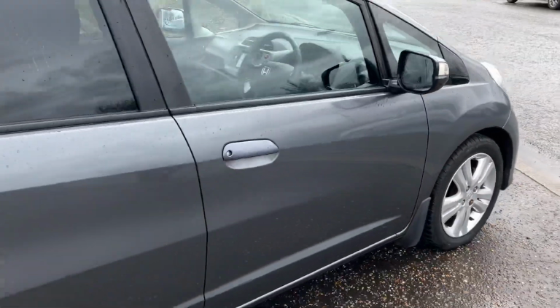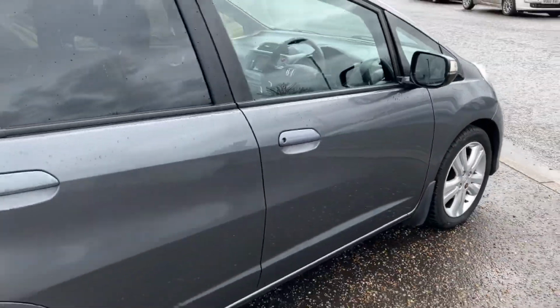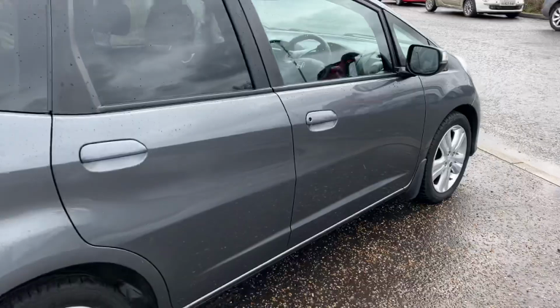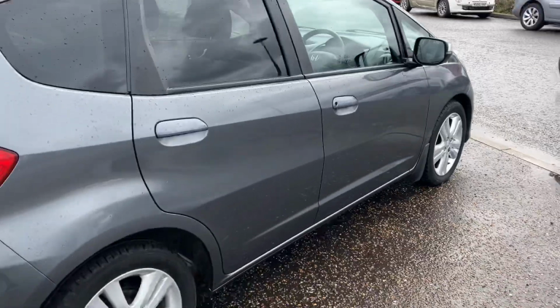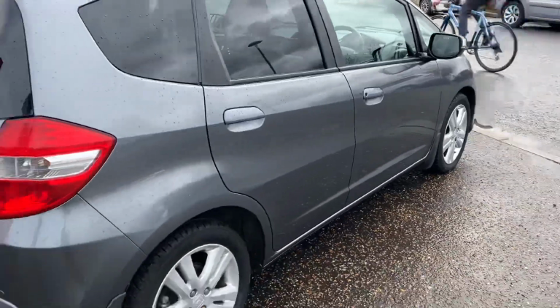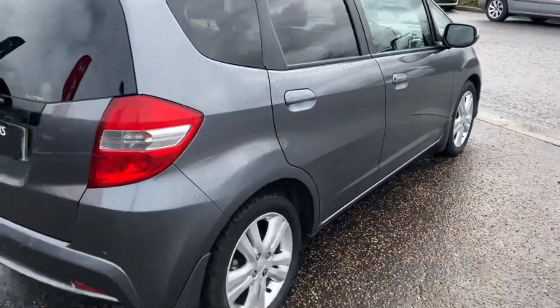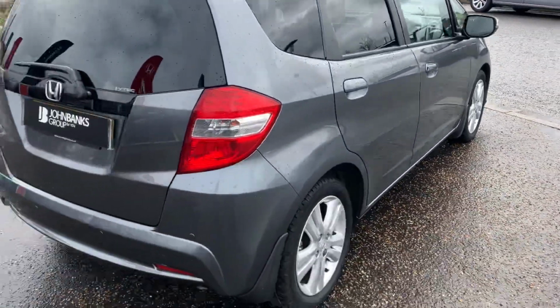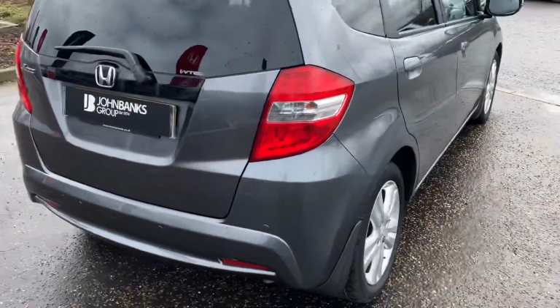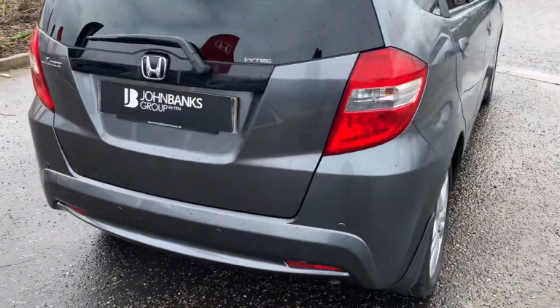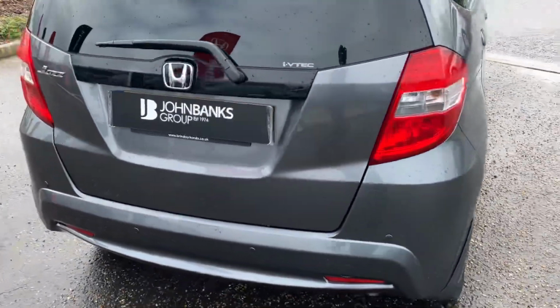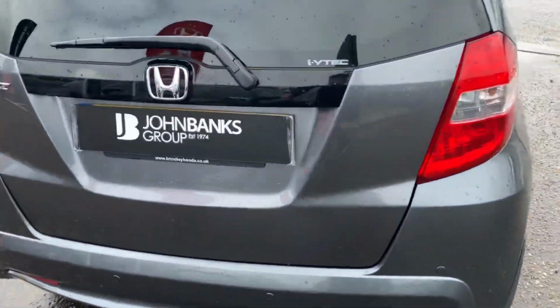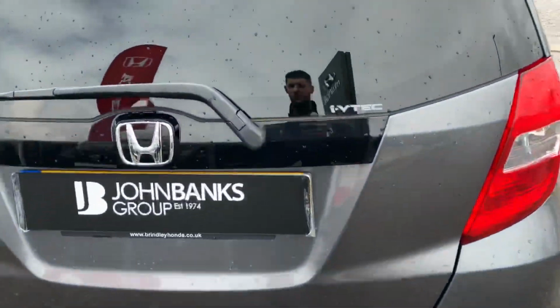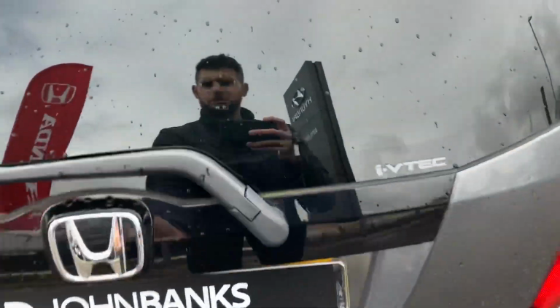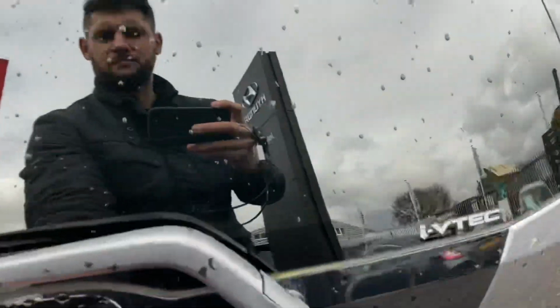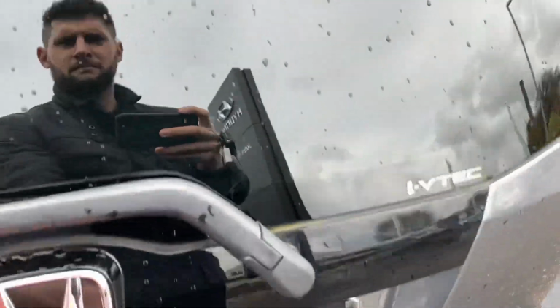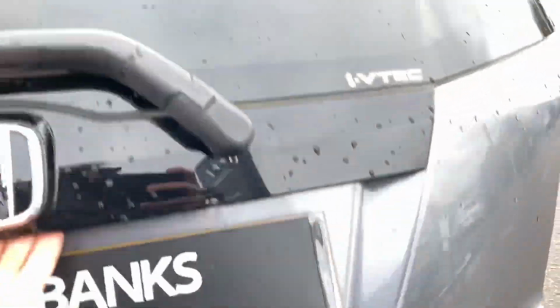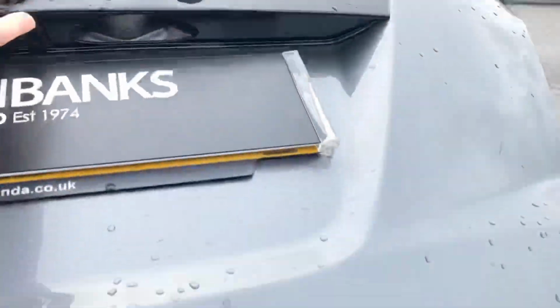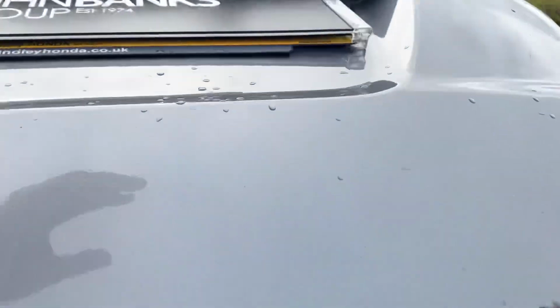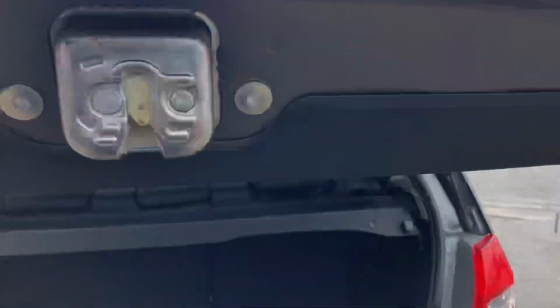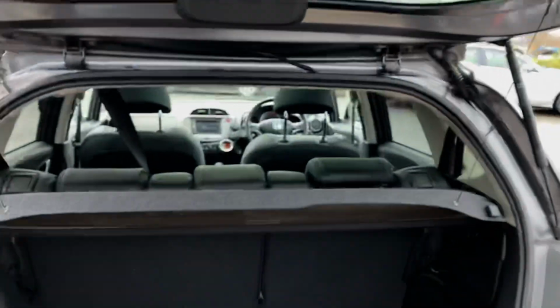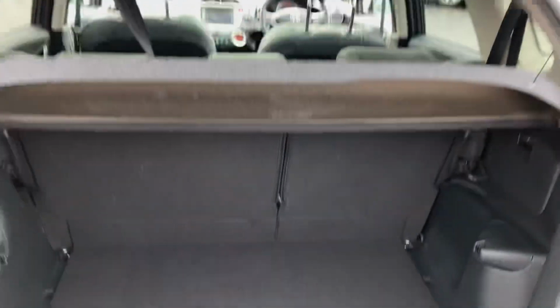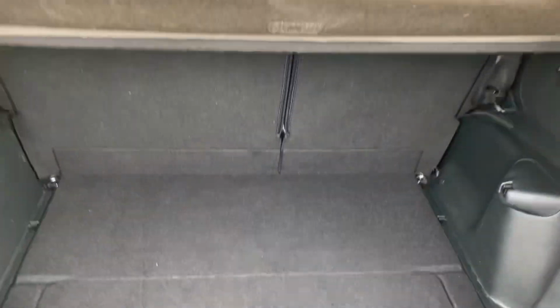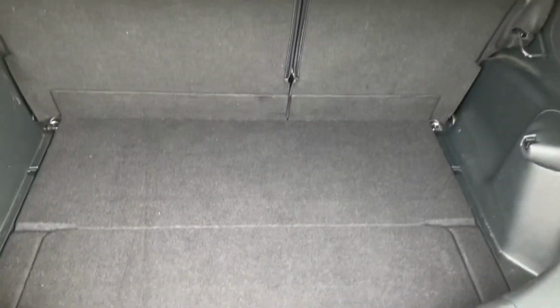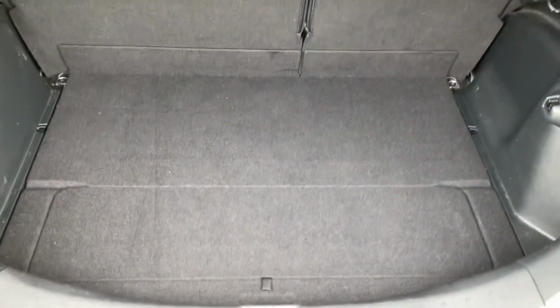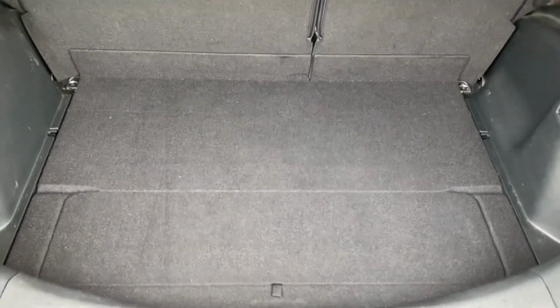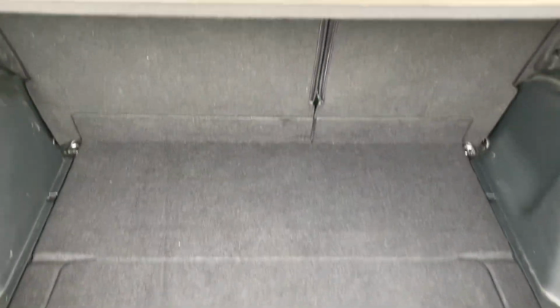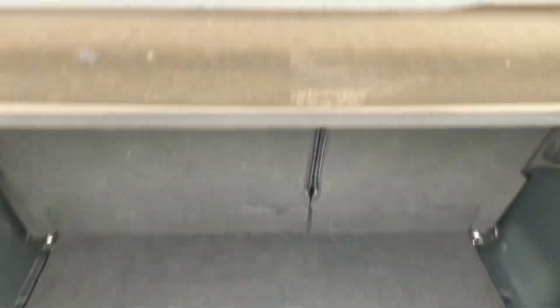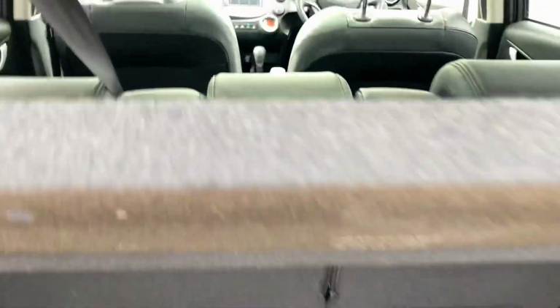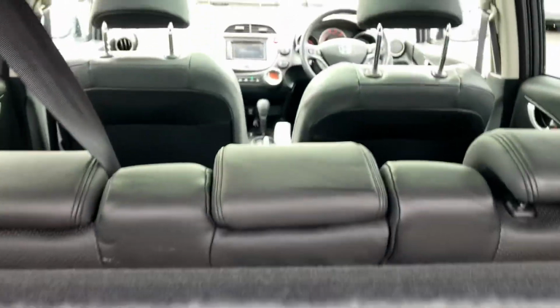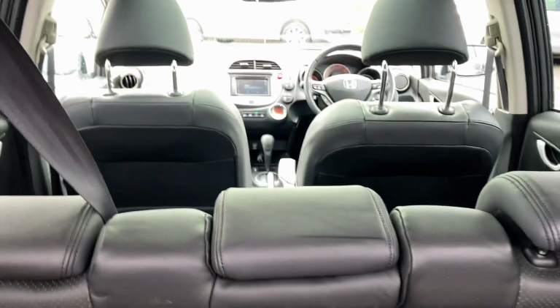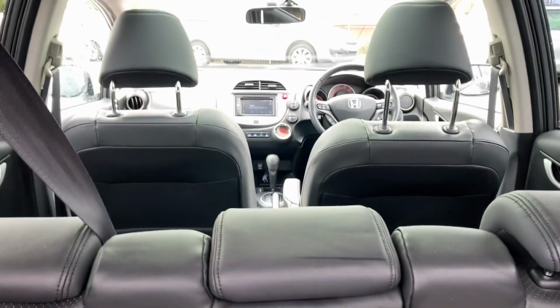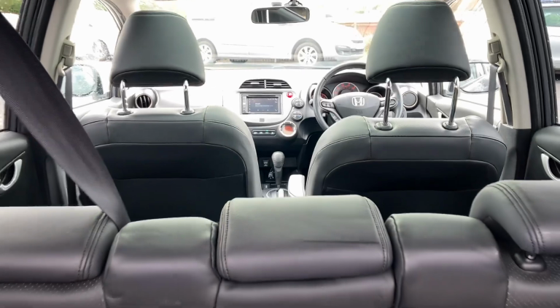The car is in very good condition and has only just landed with us. It has a very spacious boot and cabin.